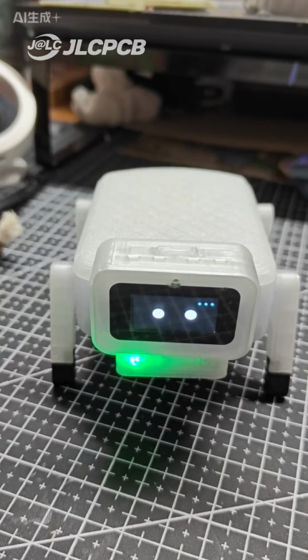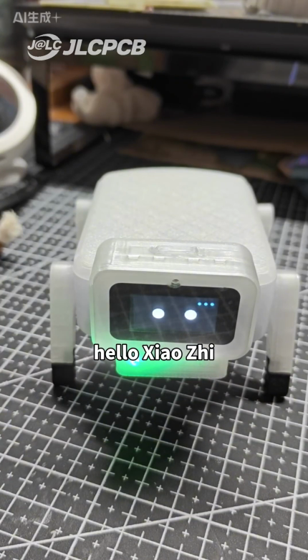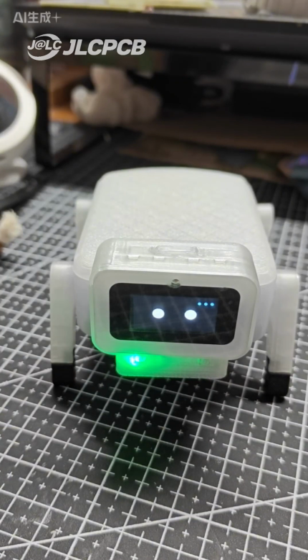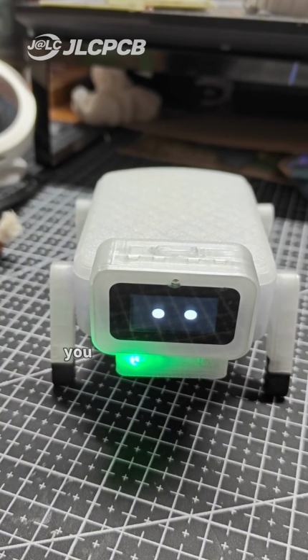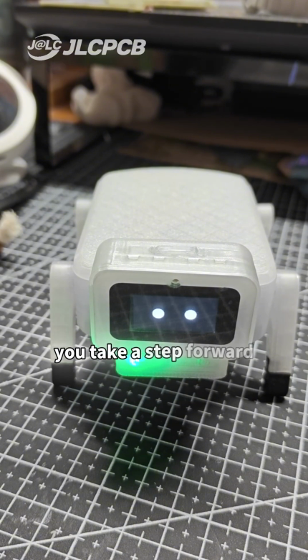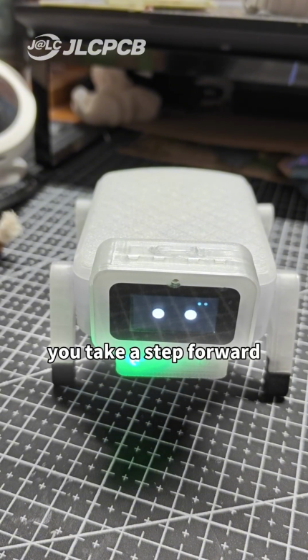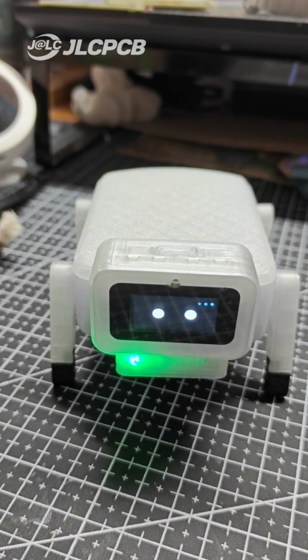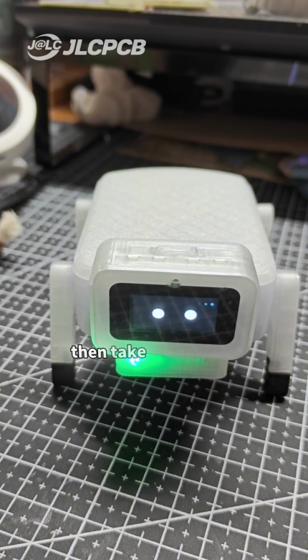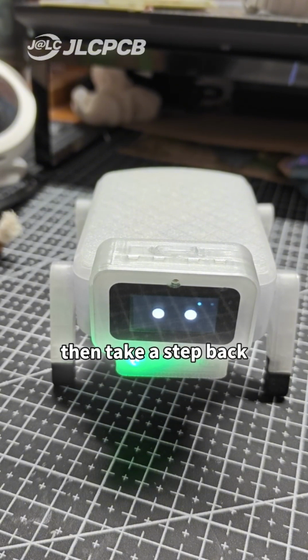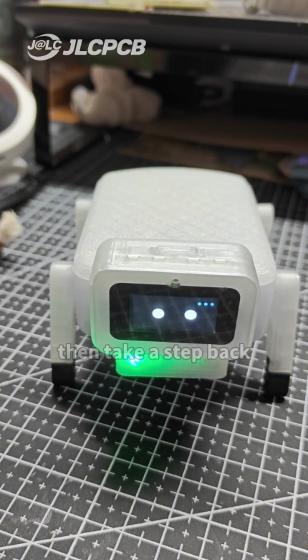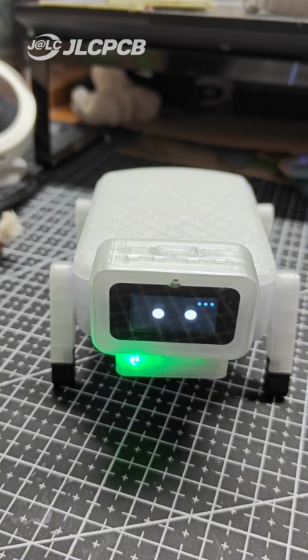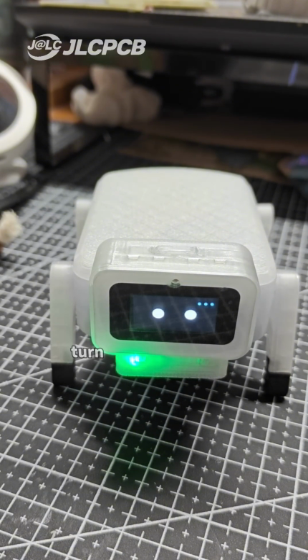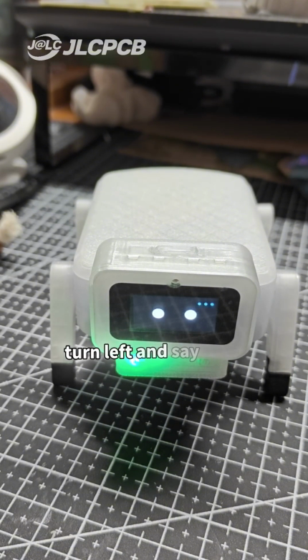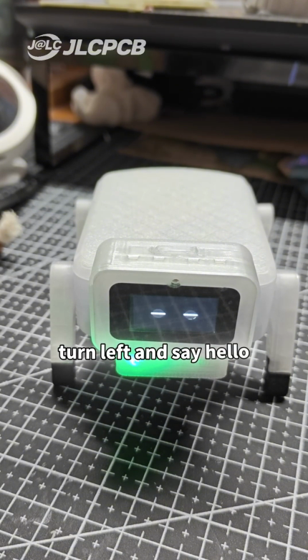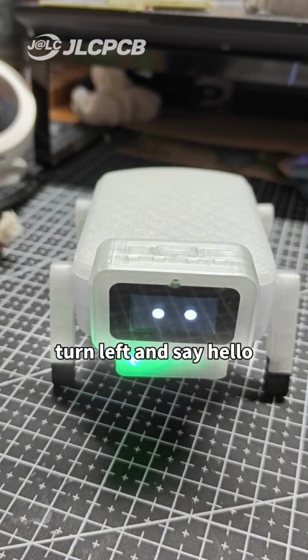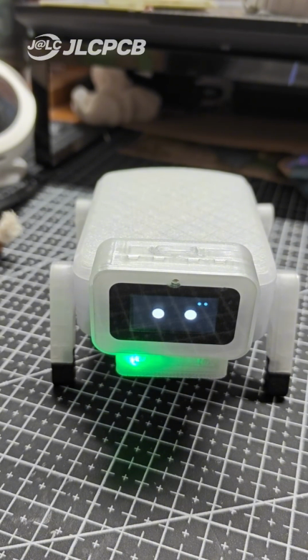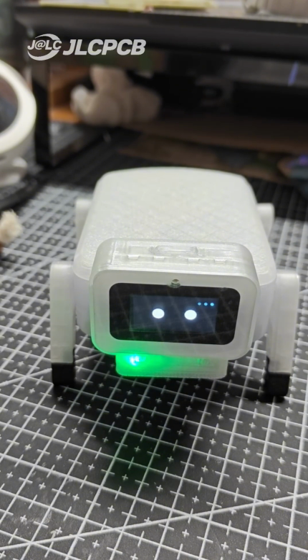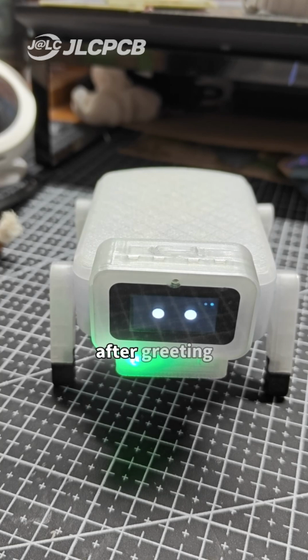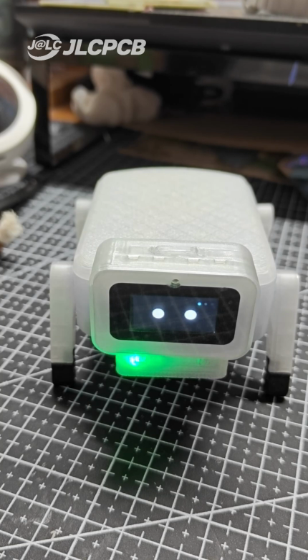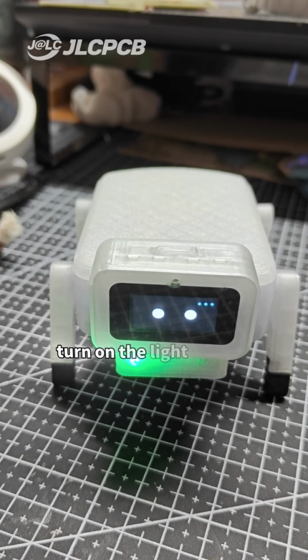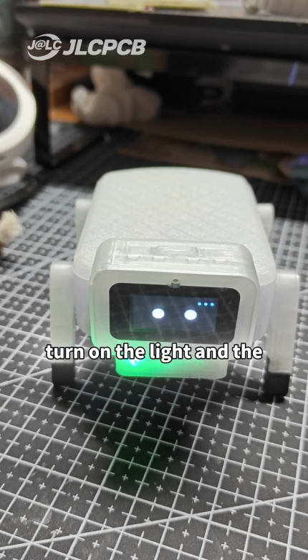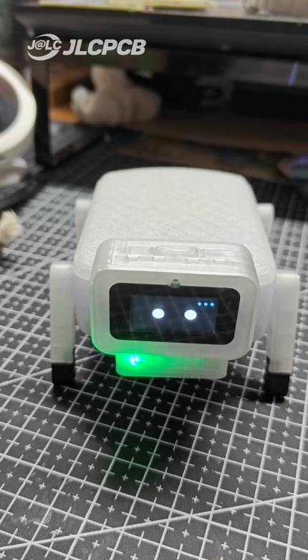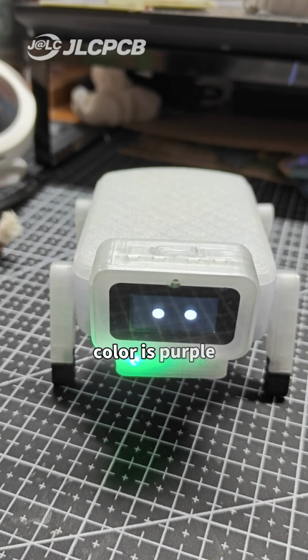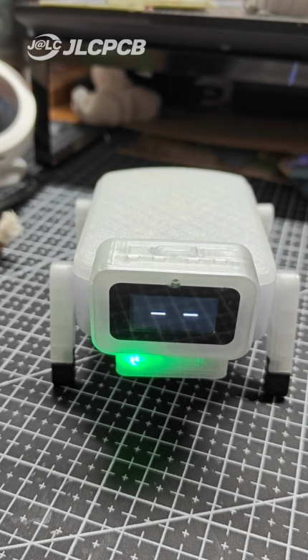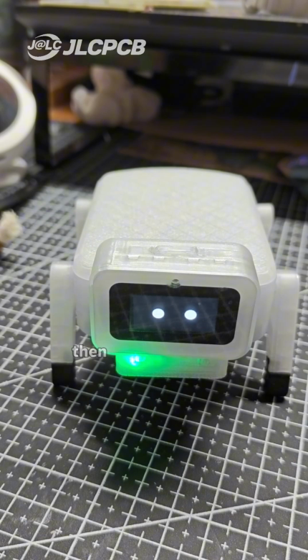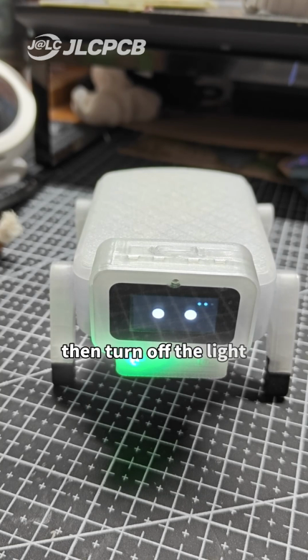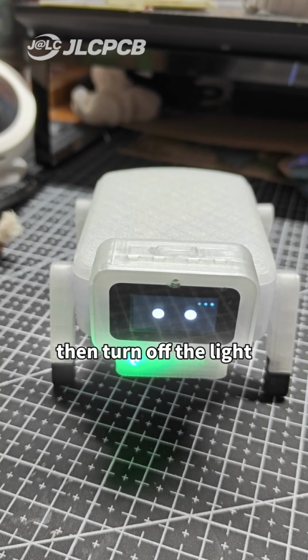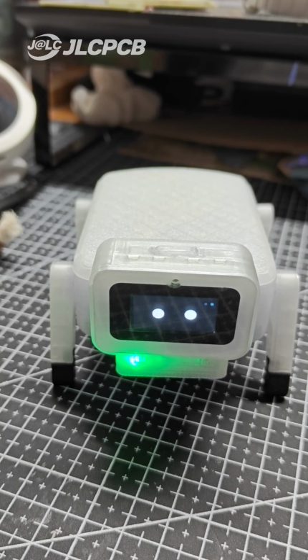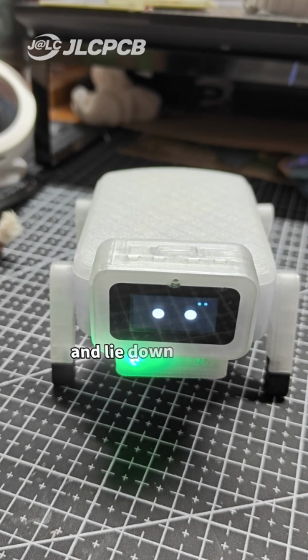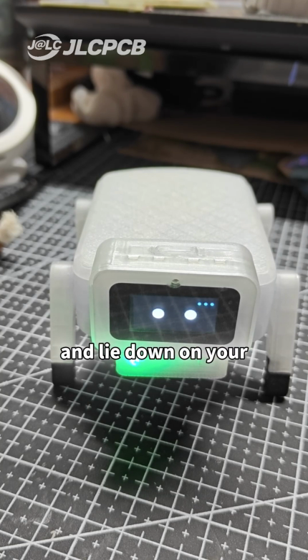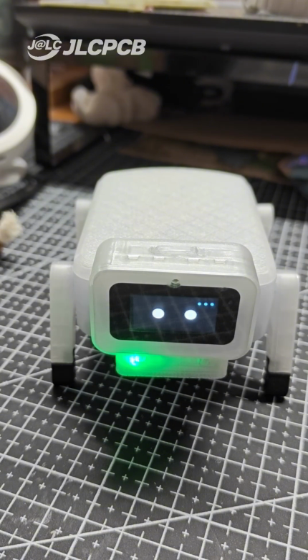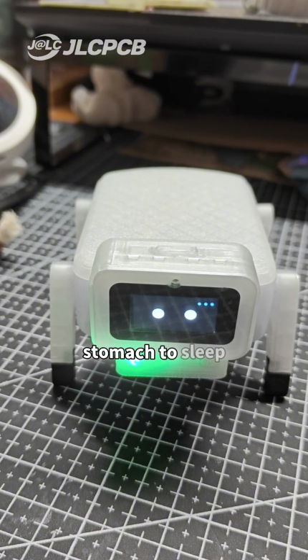Hello Xiaozhi. You take a step forward, then take a step back. Turn left and say hello. After greeting, turn on the light — and the color is purple. Then turn off the light and lie down on your stomach to sleep.